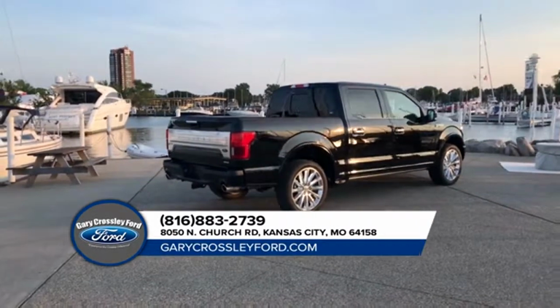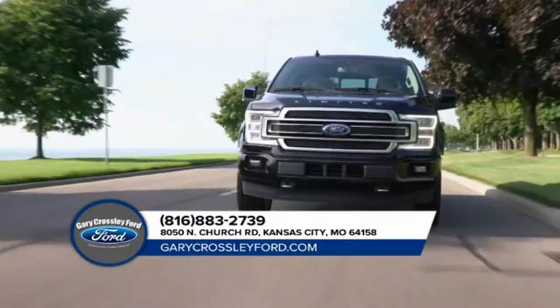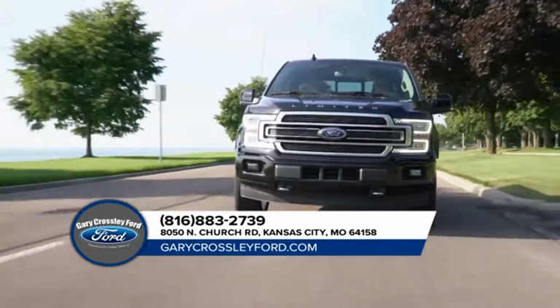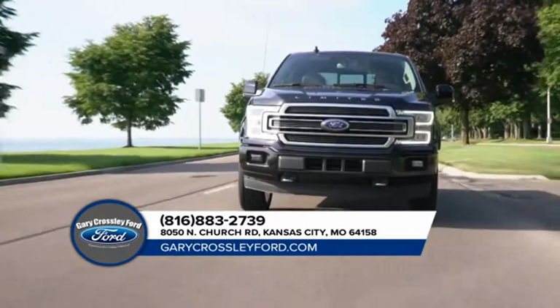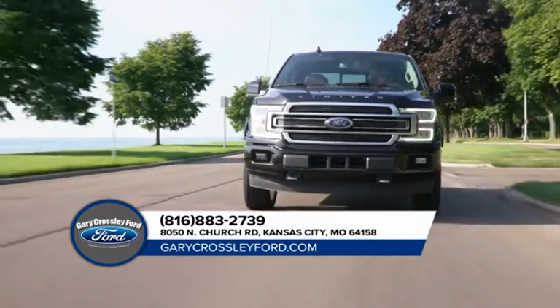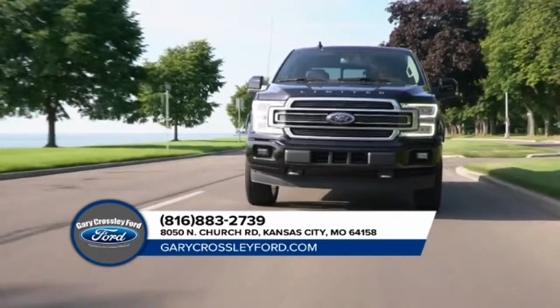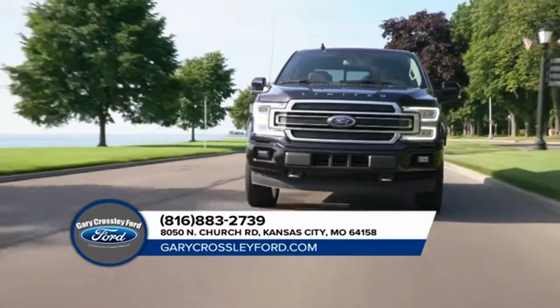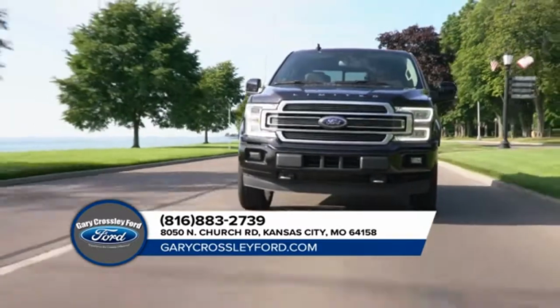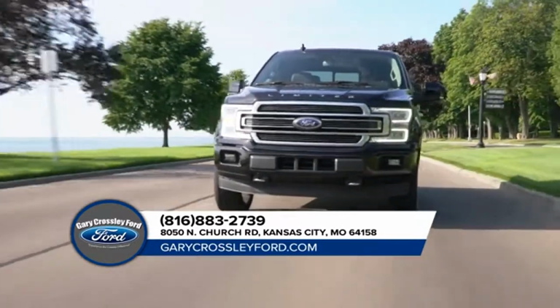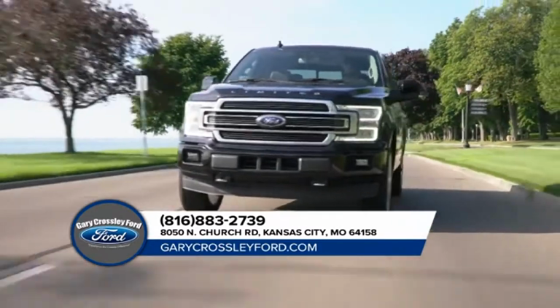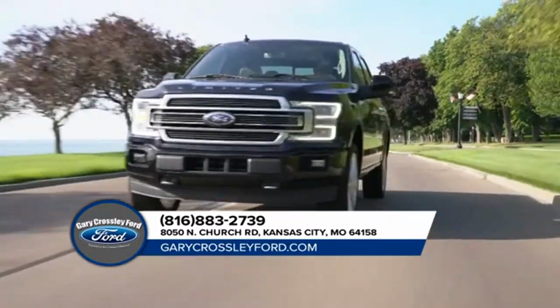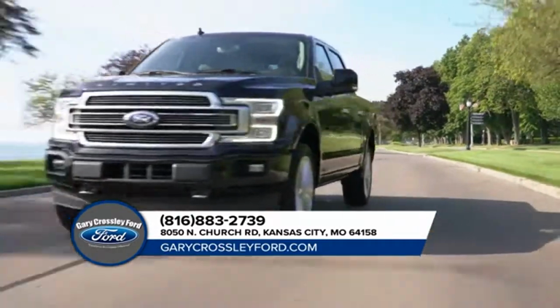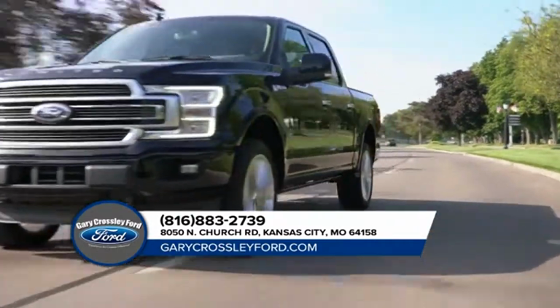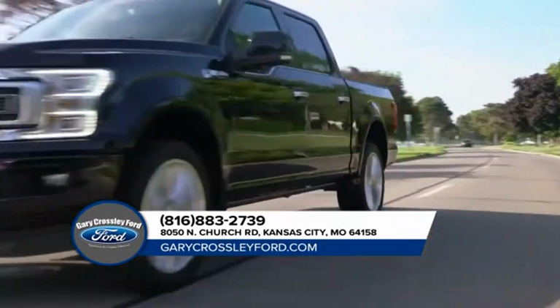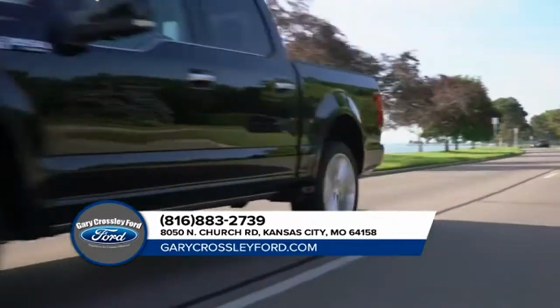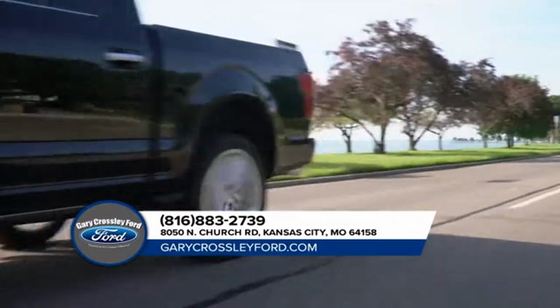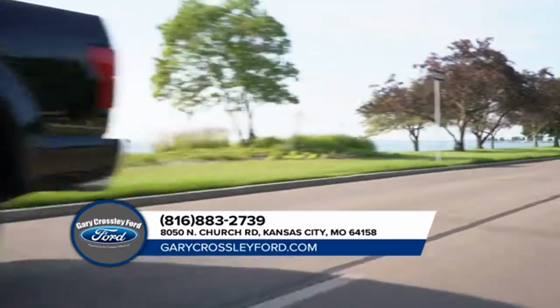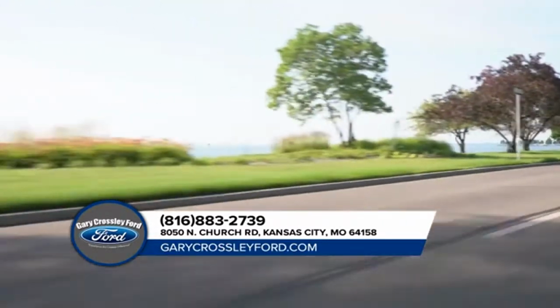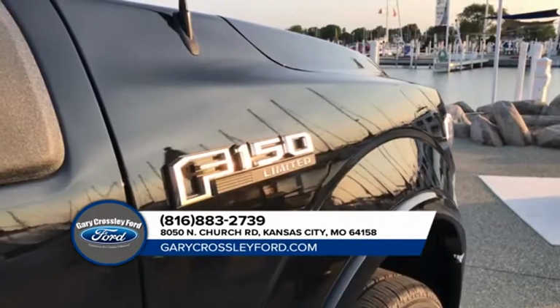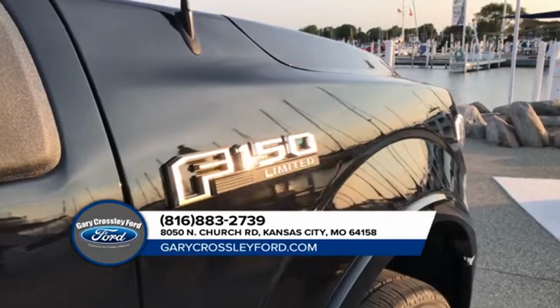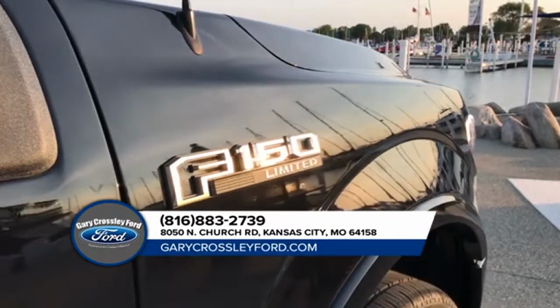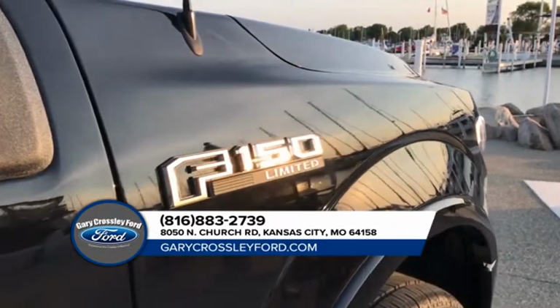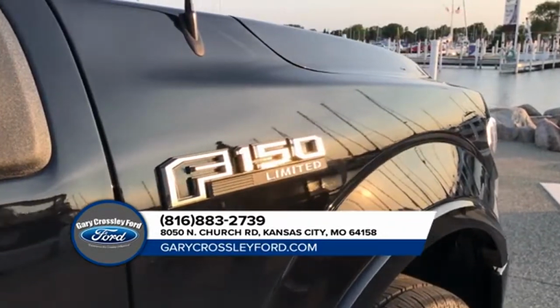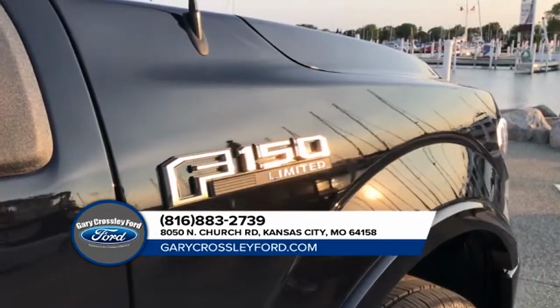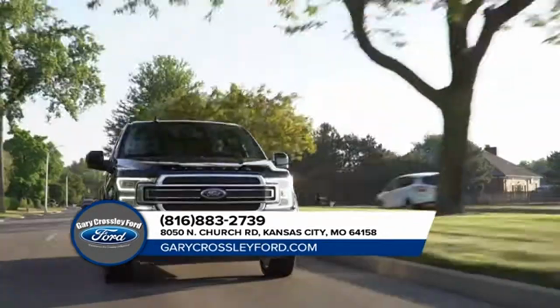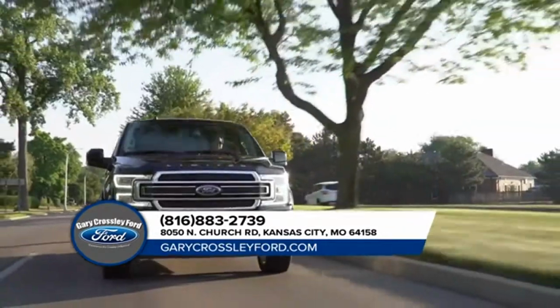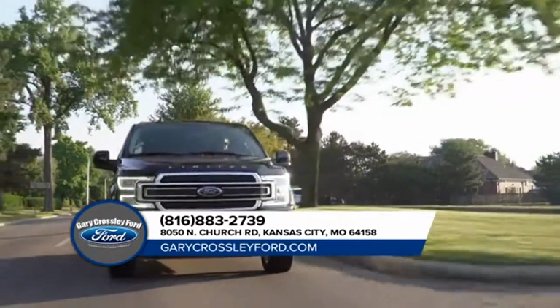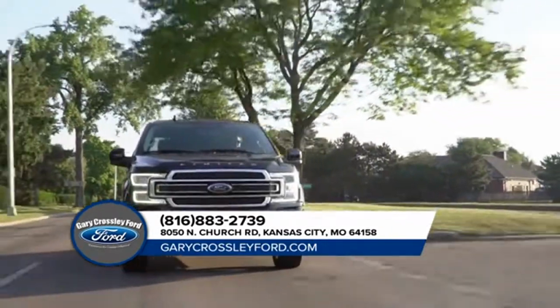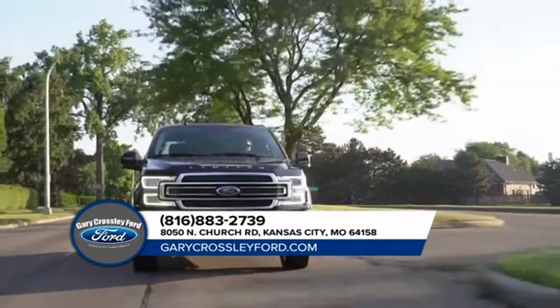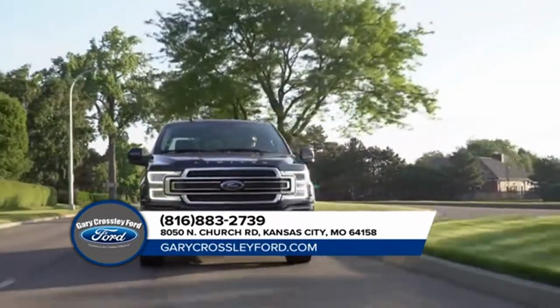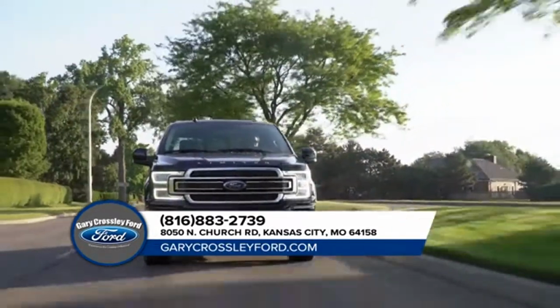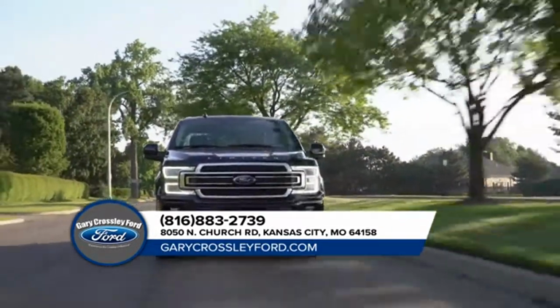And that's just the beginning of the F-150 best-in-class features. With choices that specialize in capability, efficiency, and everything in between, the 2018 Ford F-150 can get the job done and then some.